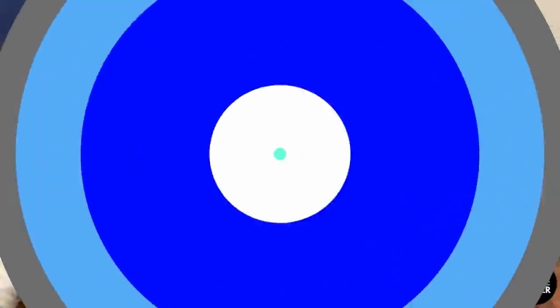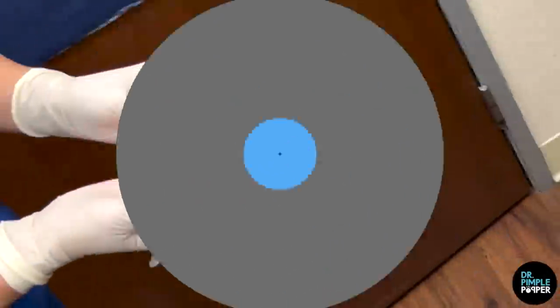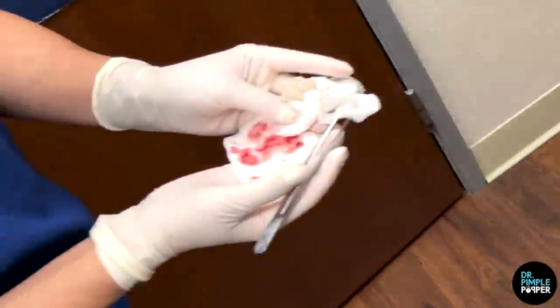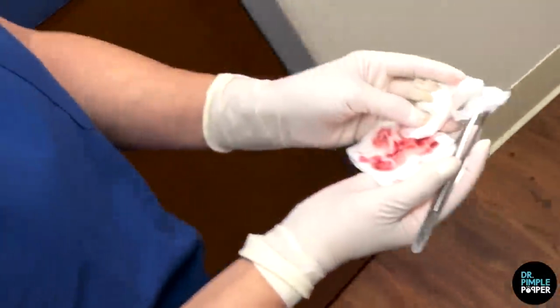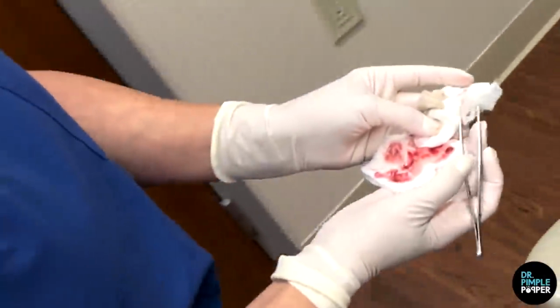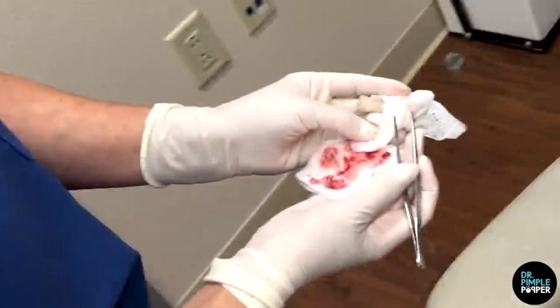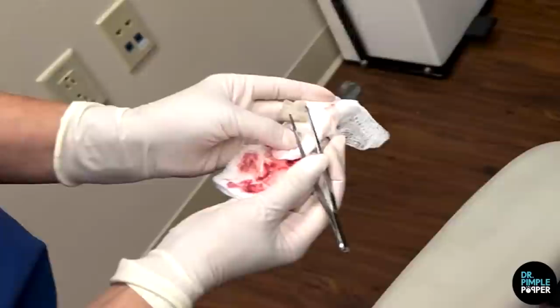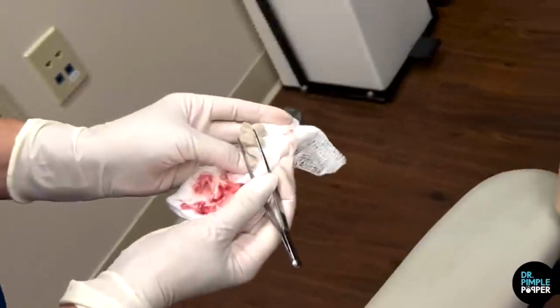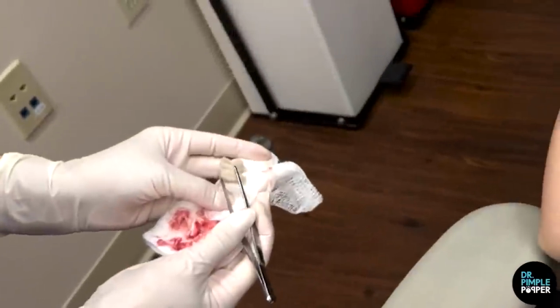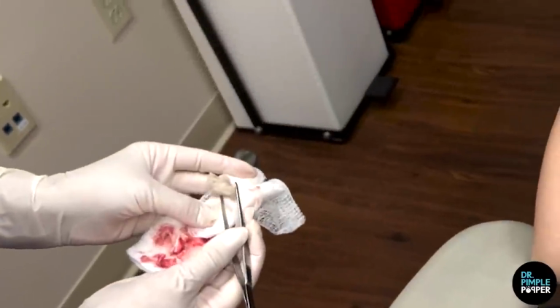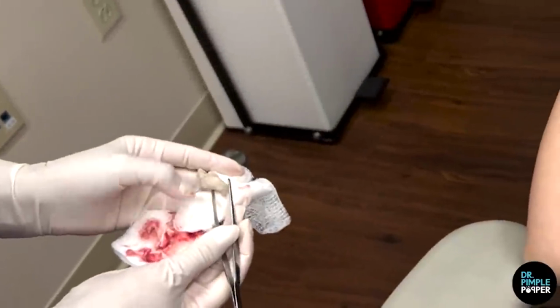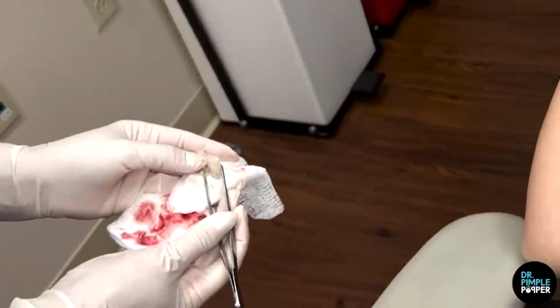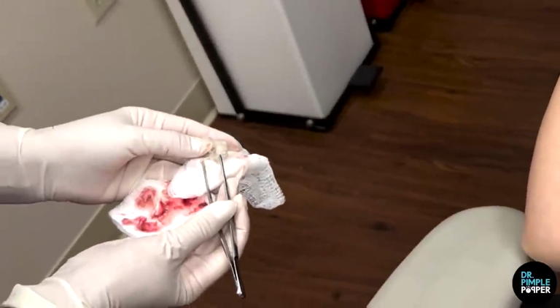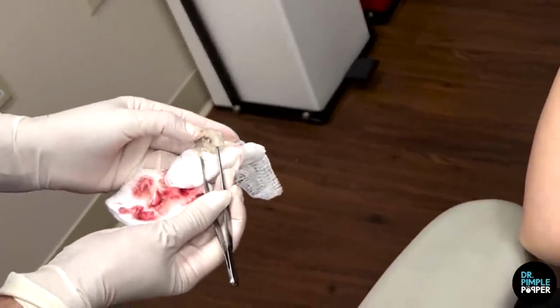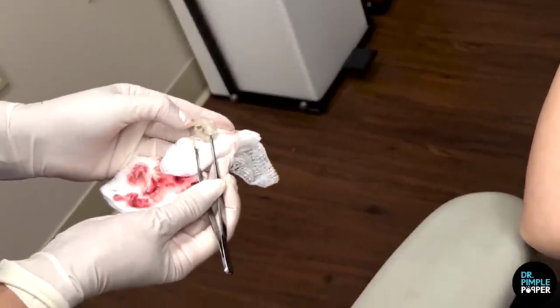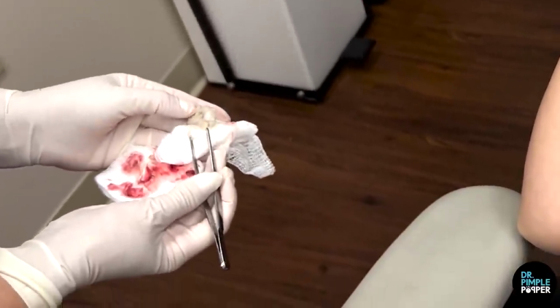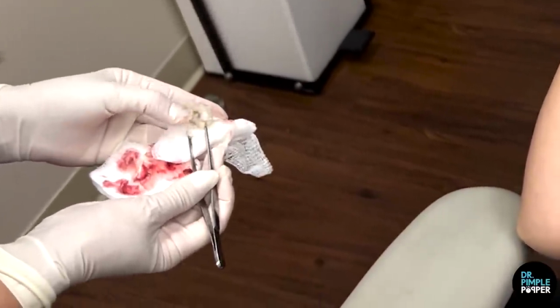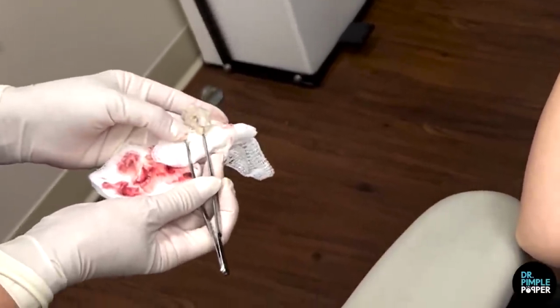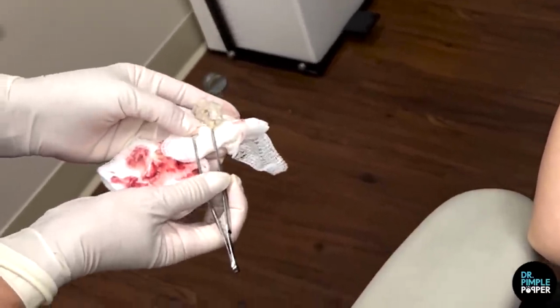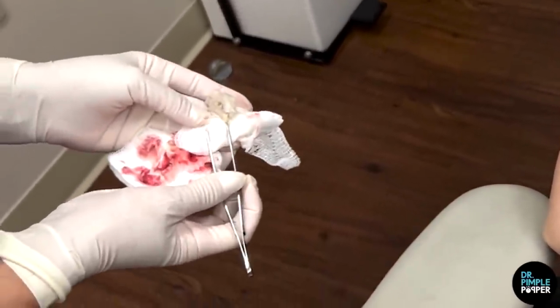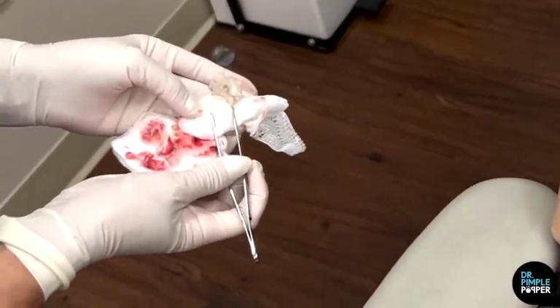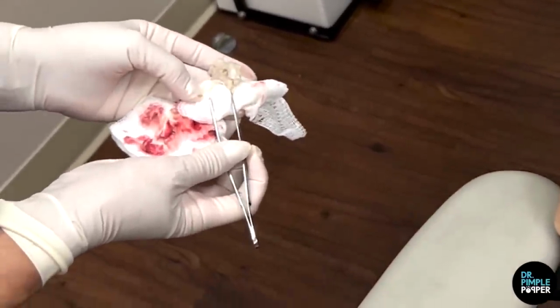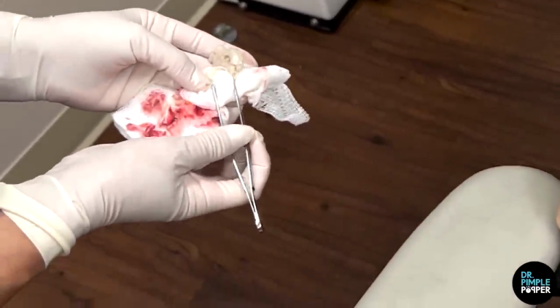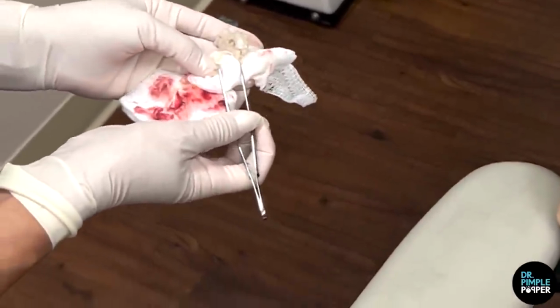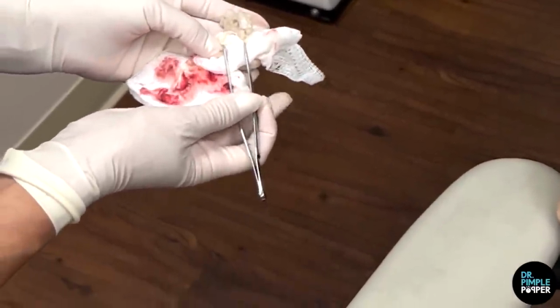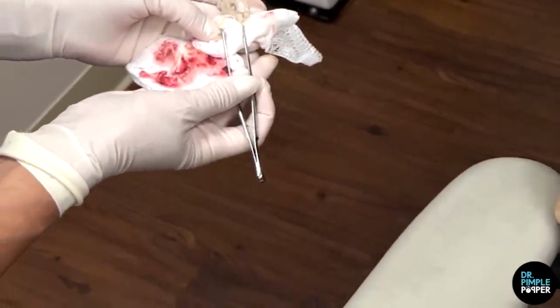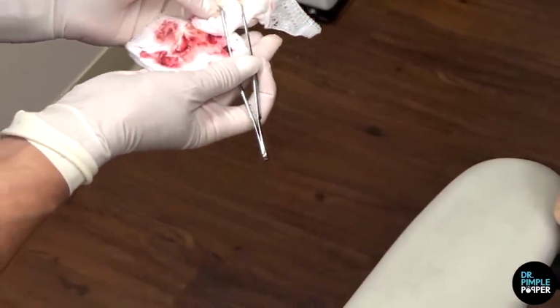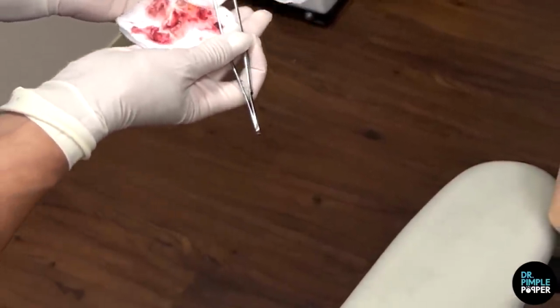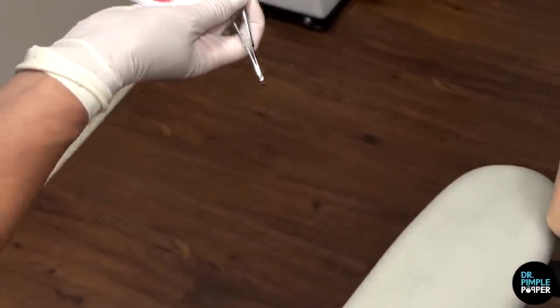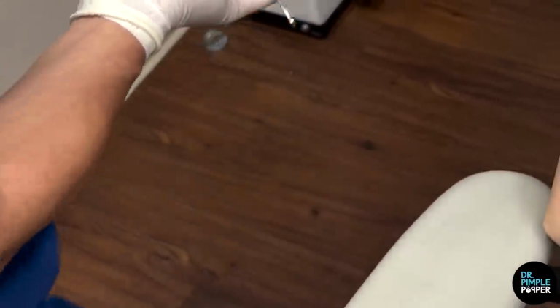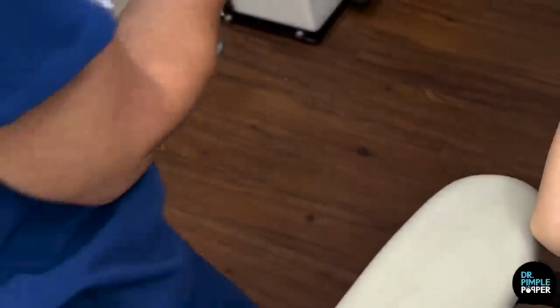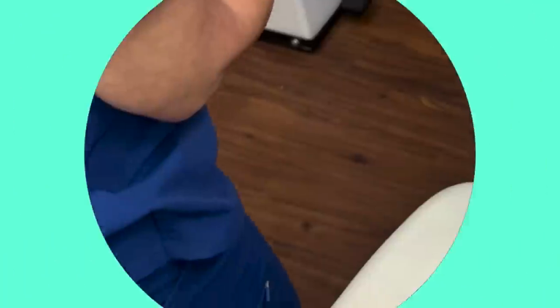See how it's like a little bit of mashed potatoes? Yeah — that's all just dead skin cells. It kind of looks like pulp, you know, when it gets like that.